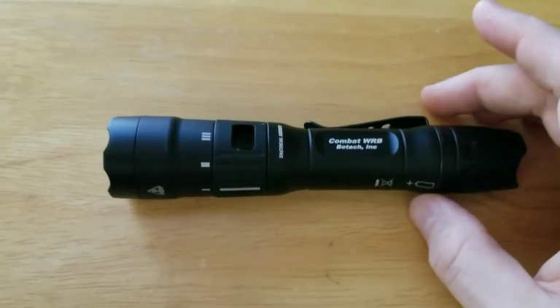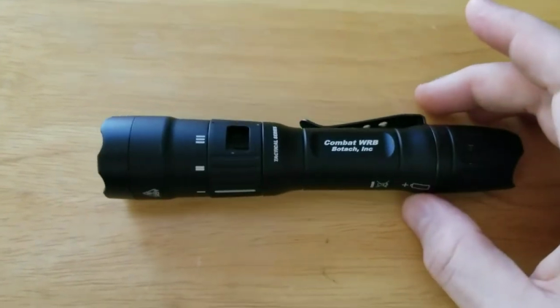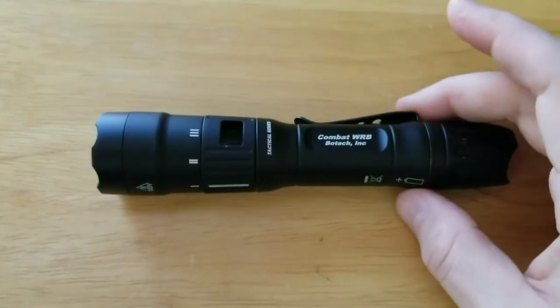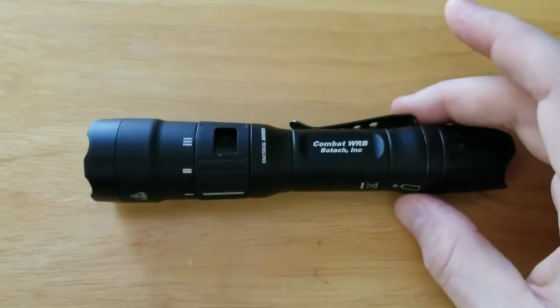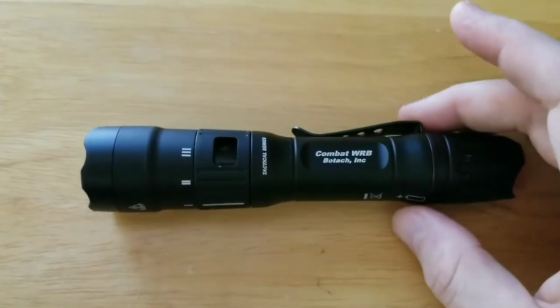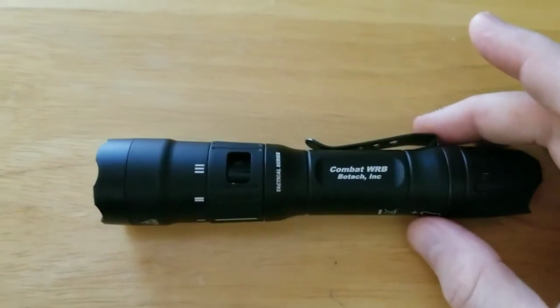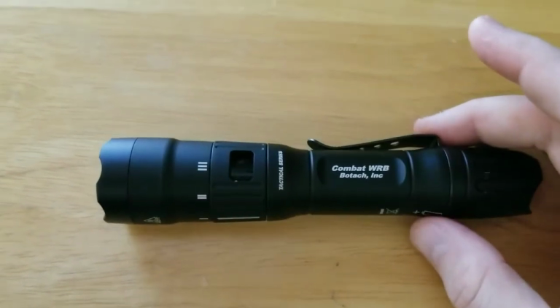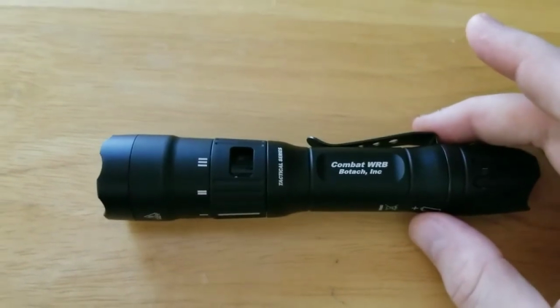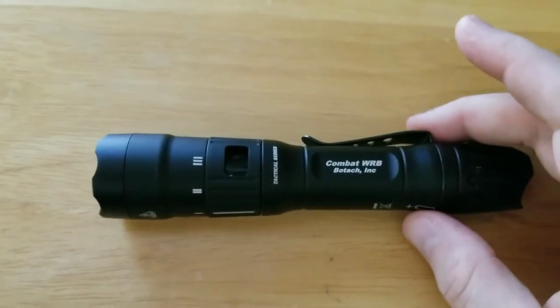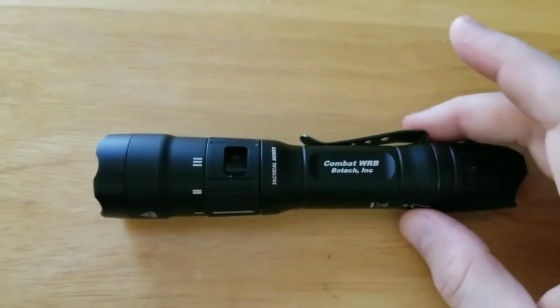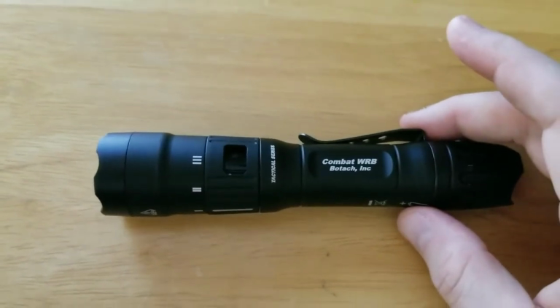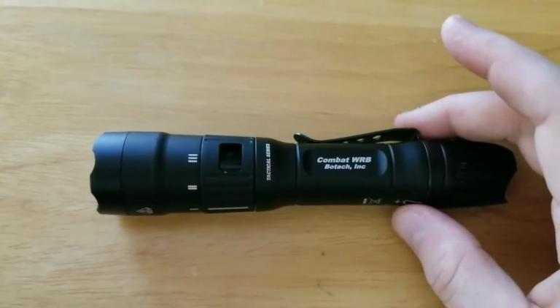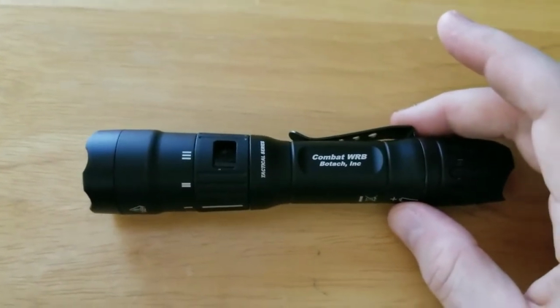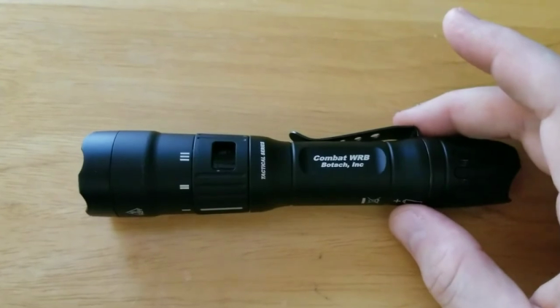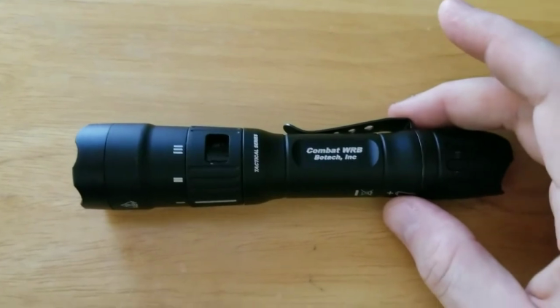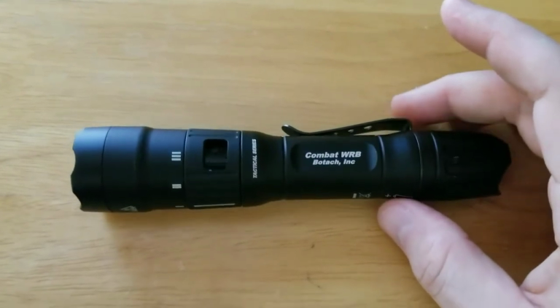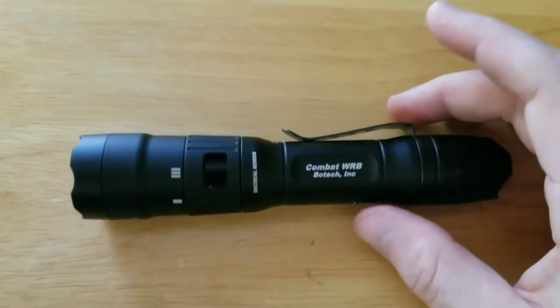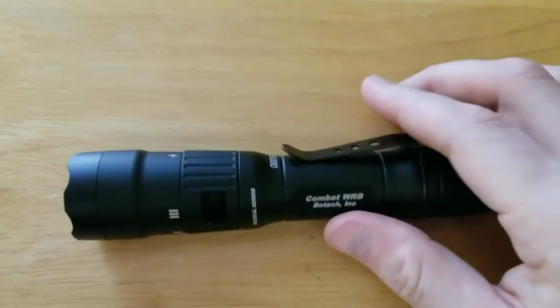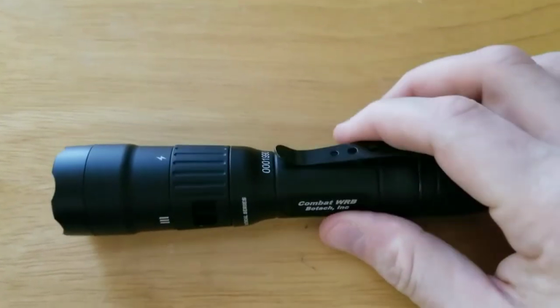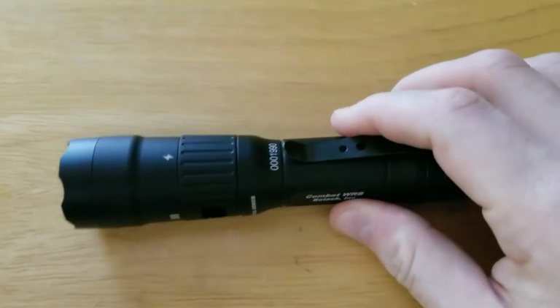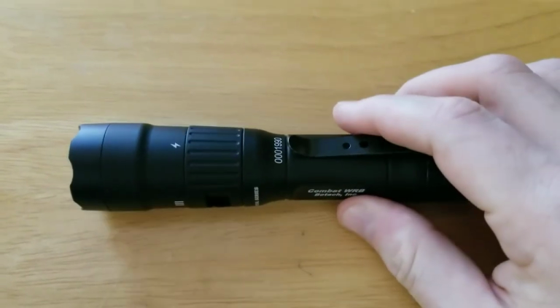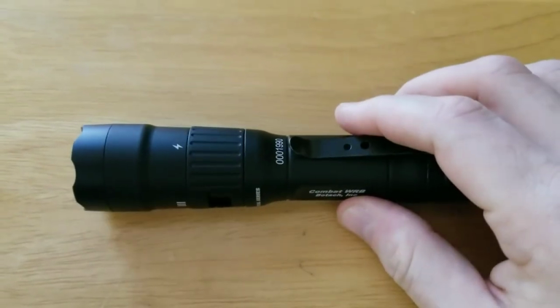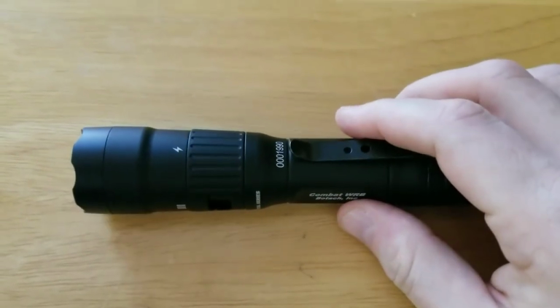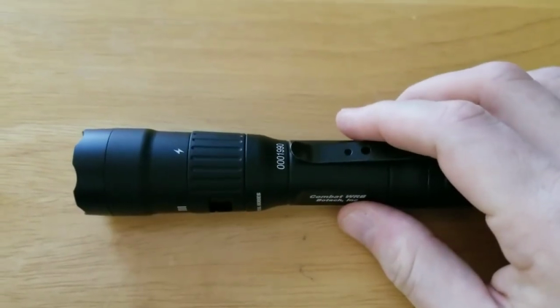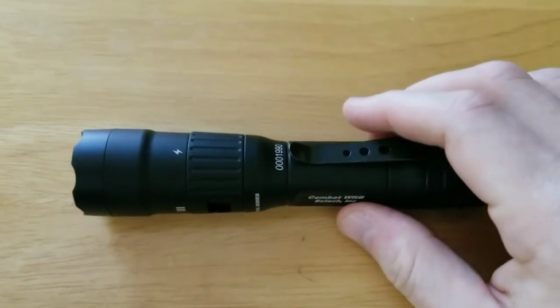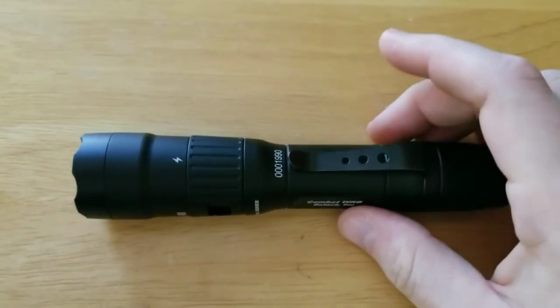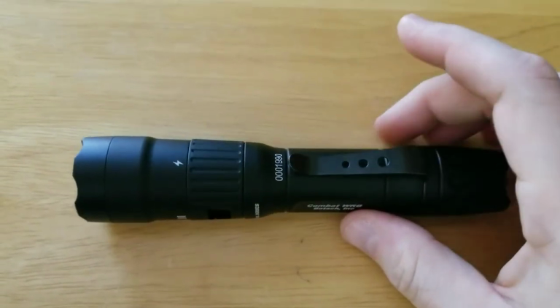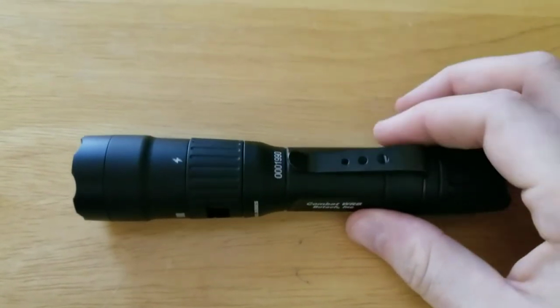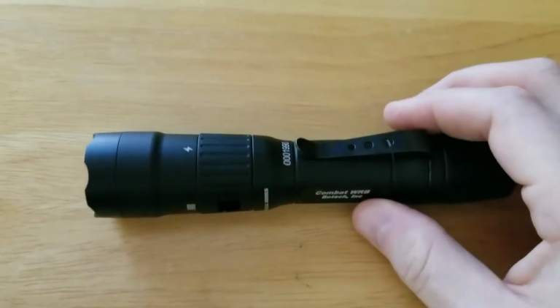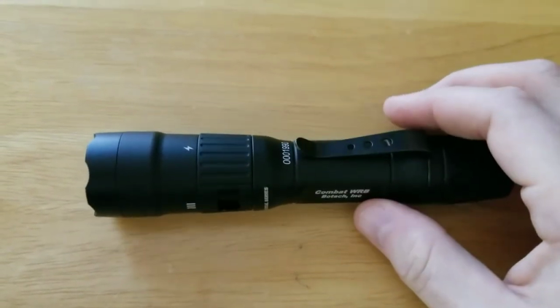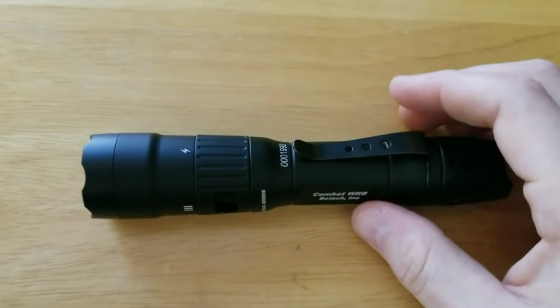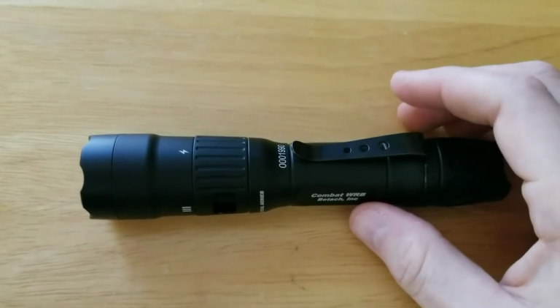The only thing I use the strobe for is blinding coworkers in the office when we're screwing around. That's about it — never had any practical use for it out on the road.